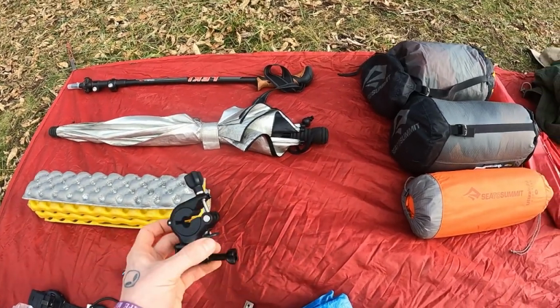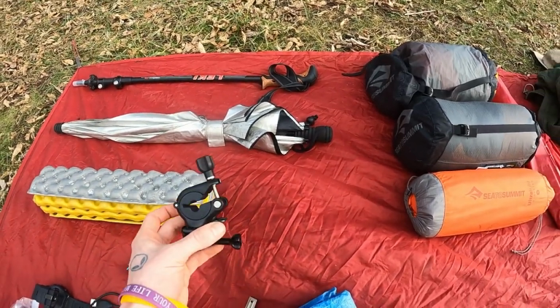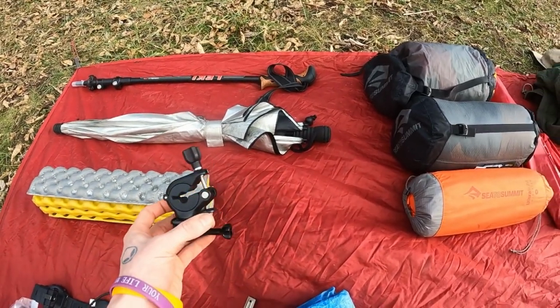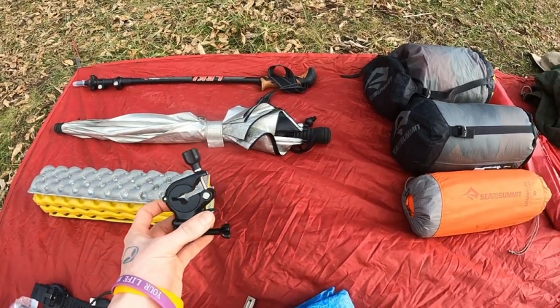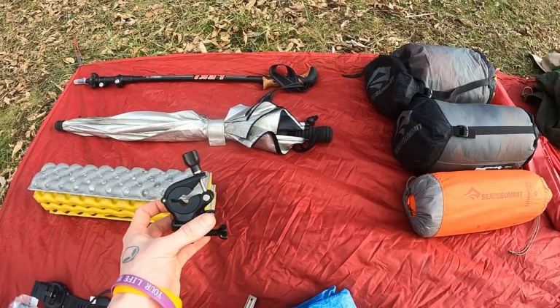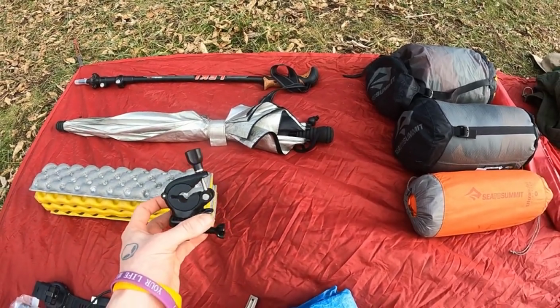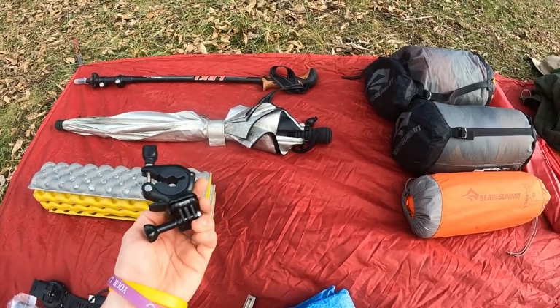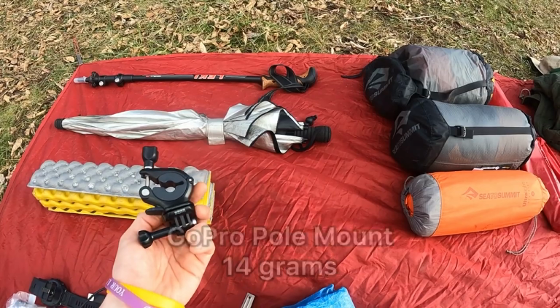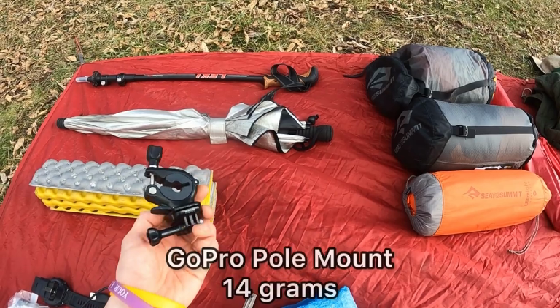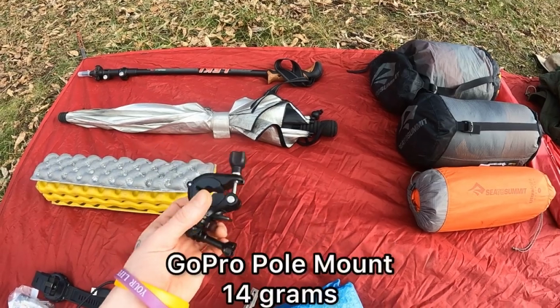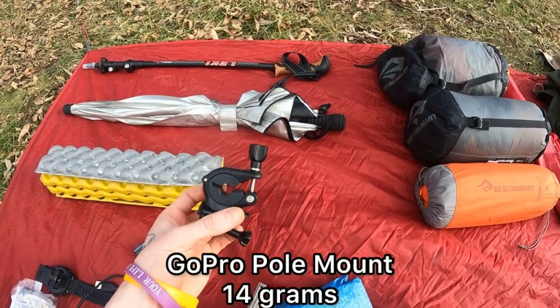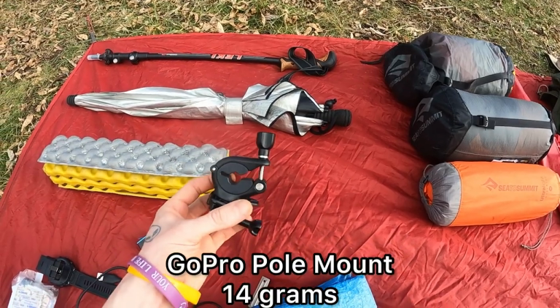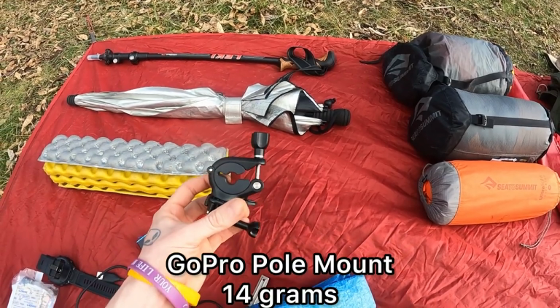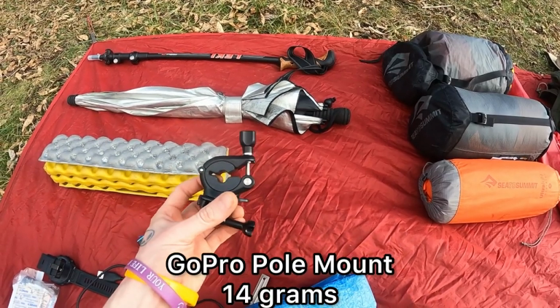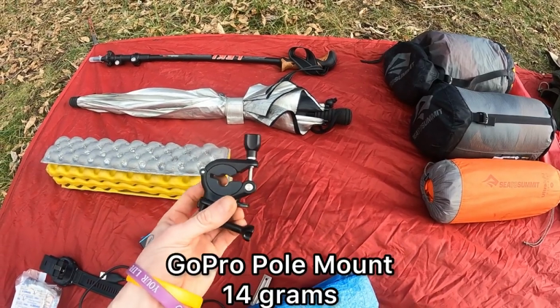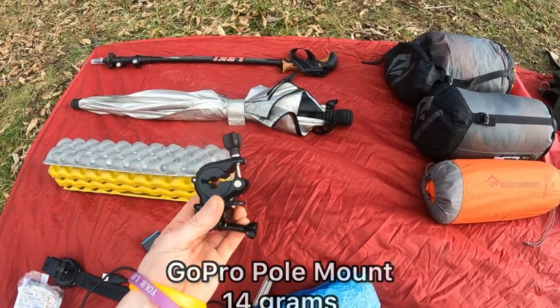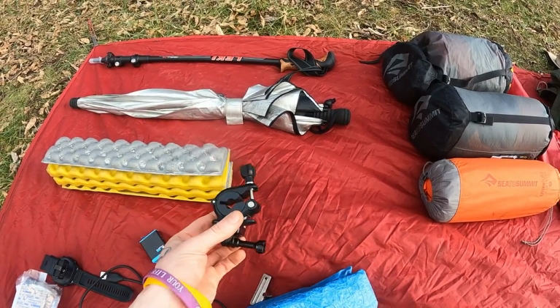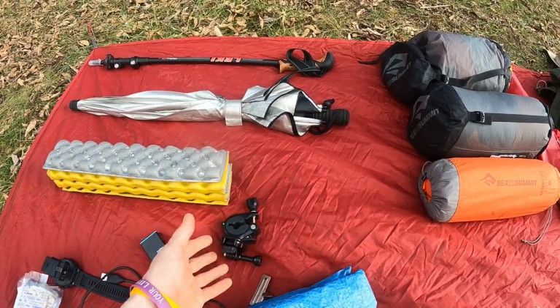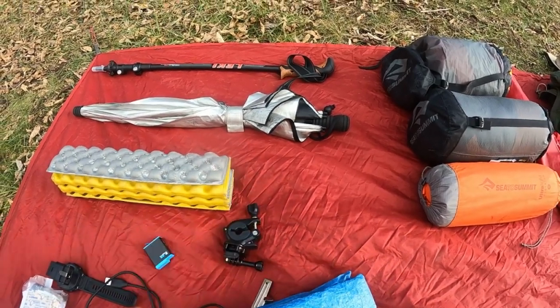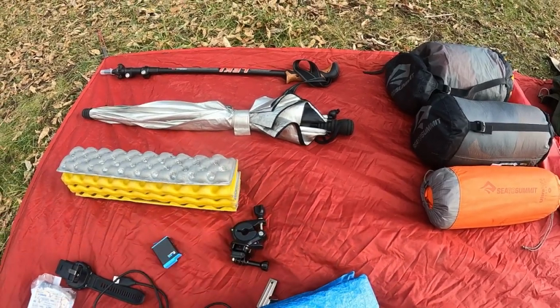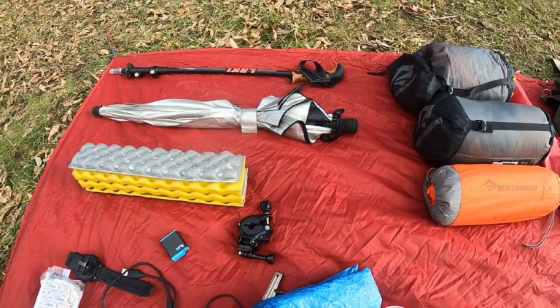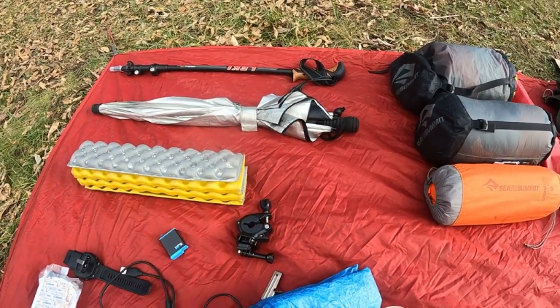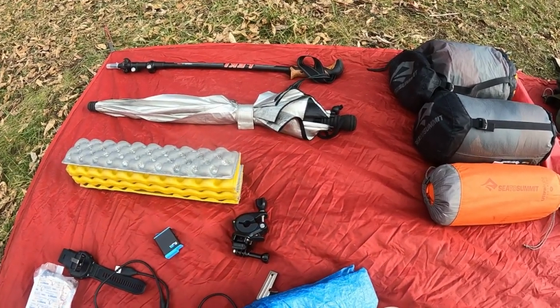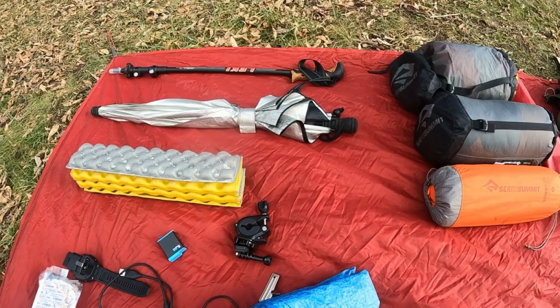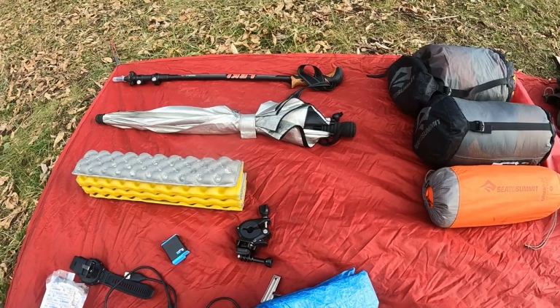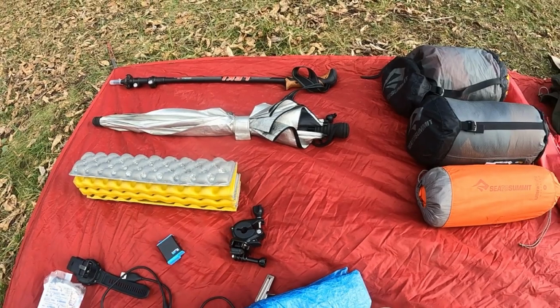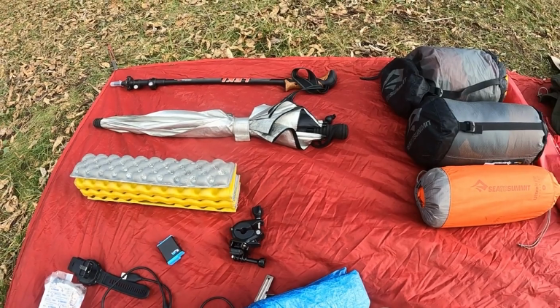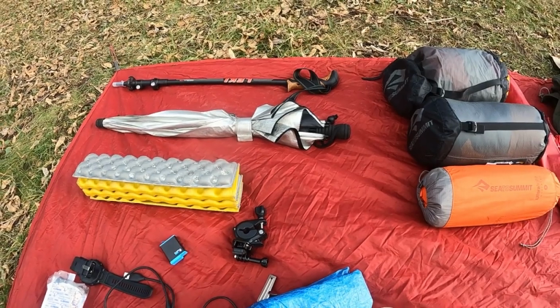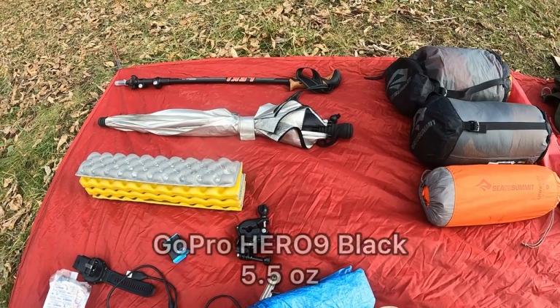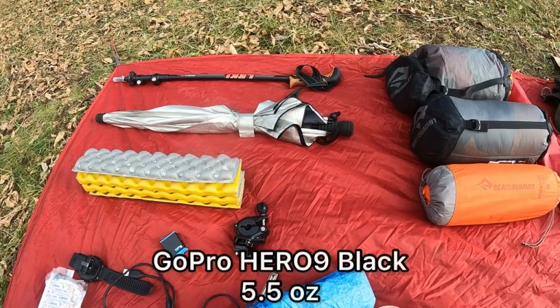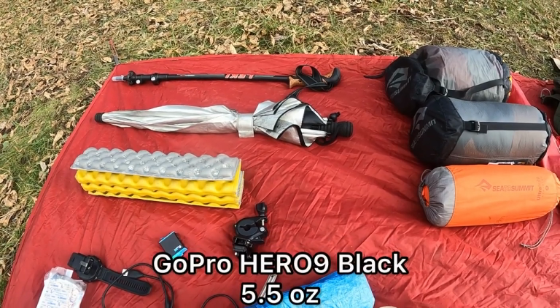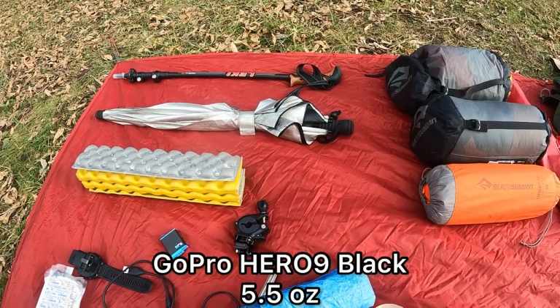Attaching to my trekking pole I have a GoPro mount. I've never used anything like this before — I've never blogged on the go — and this is what I'm recording off of right now, a GoPro Hero 9.